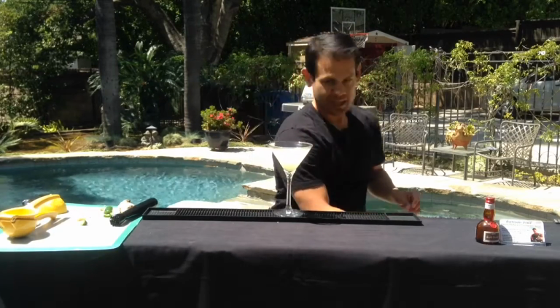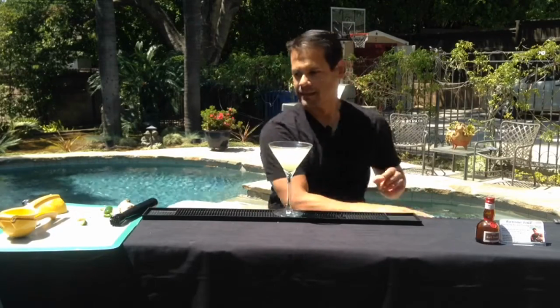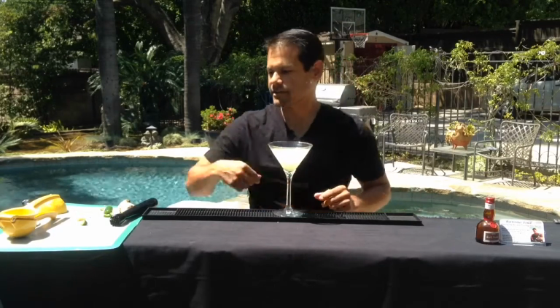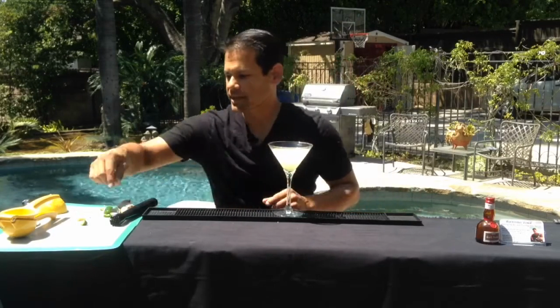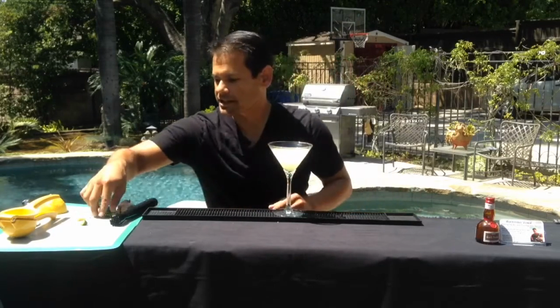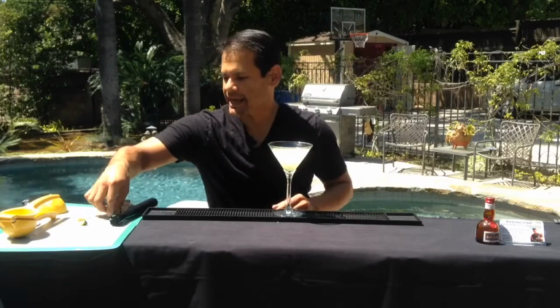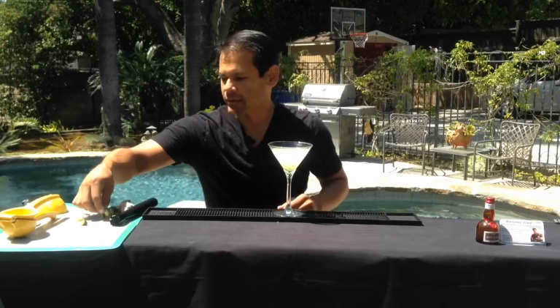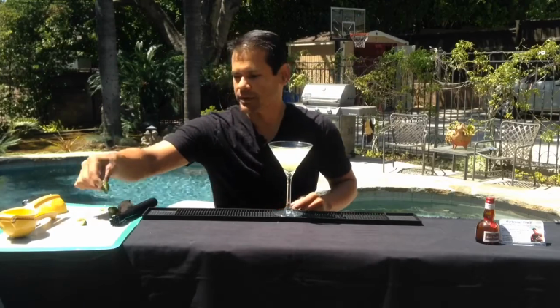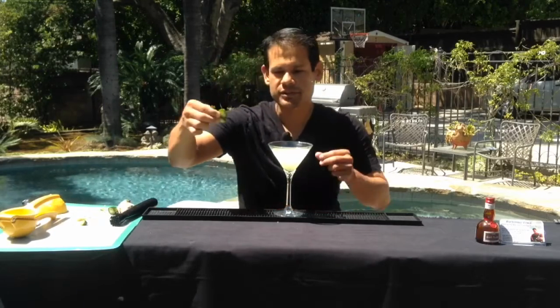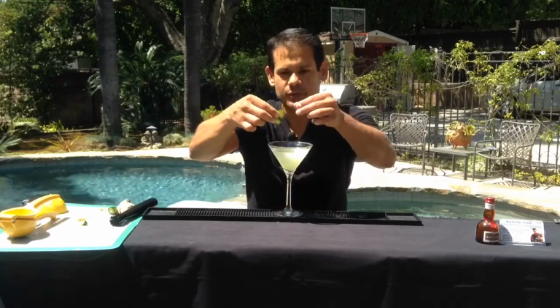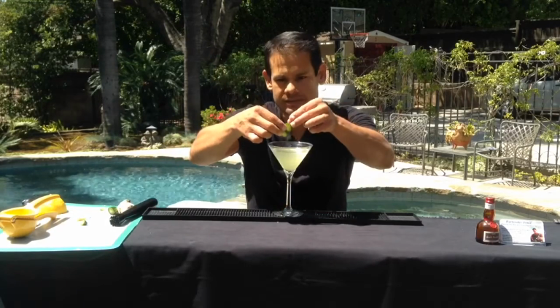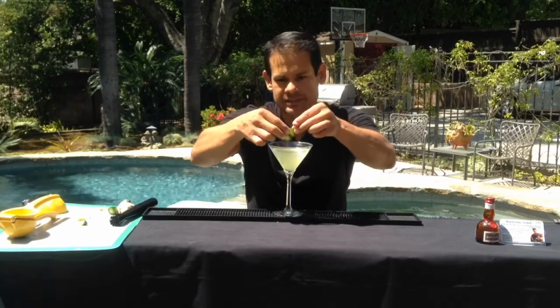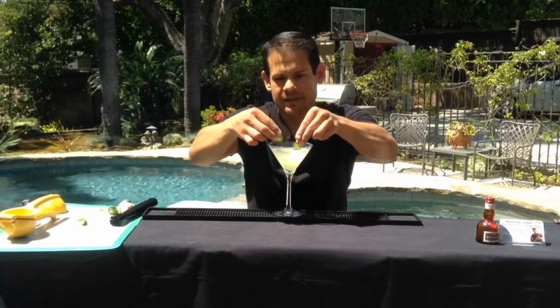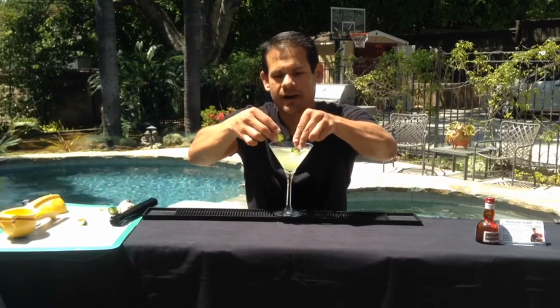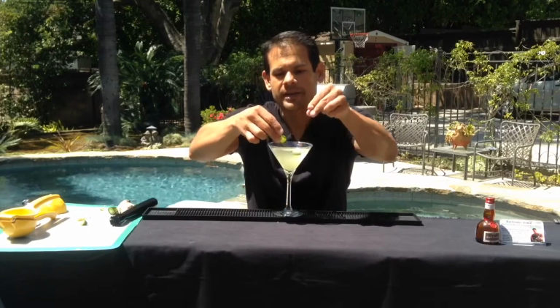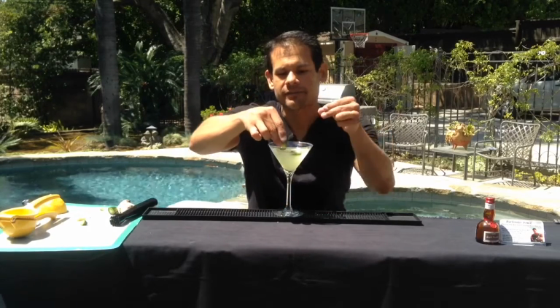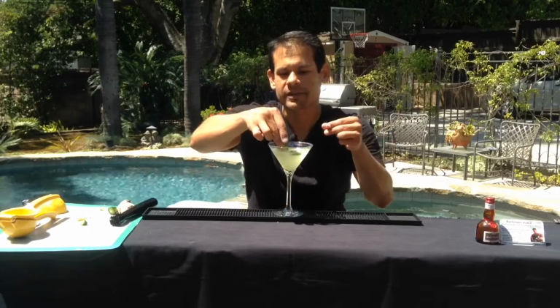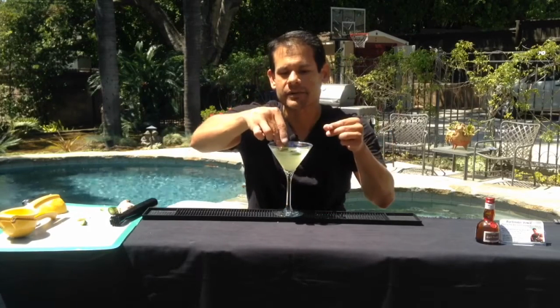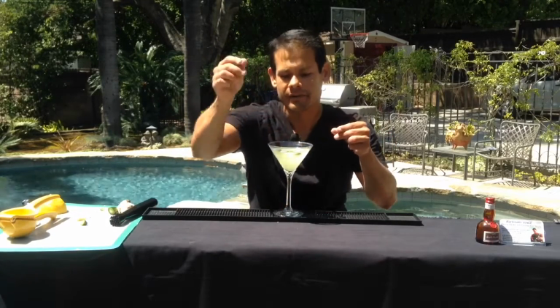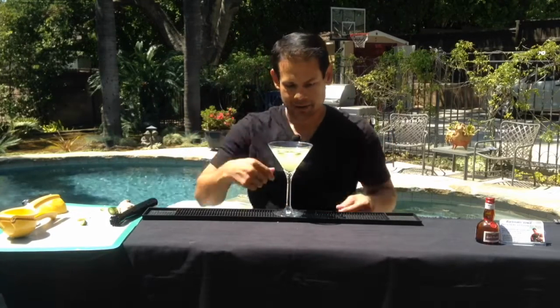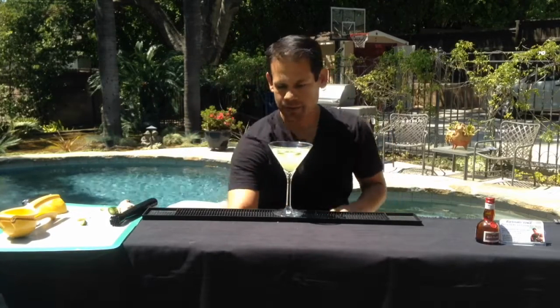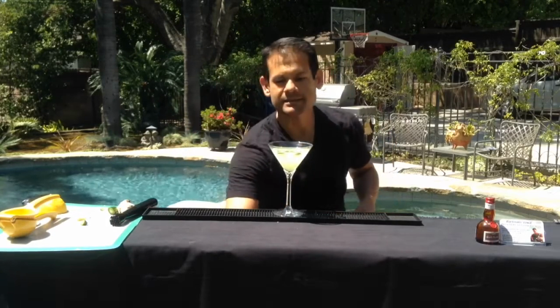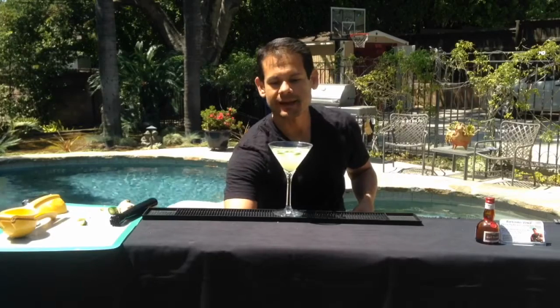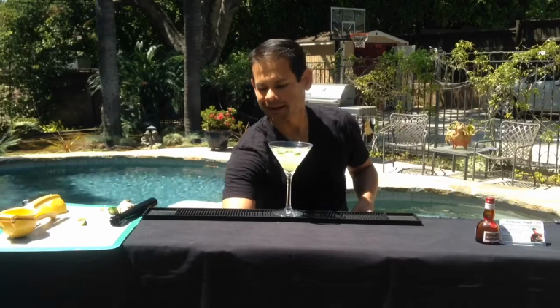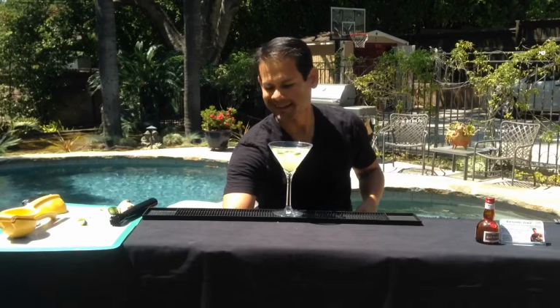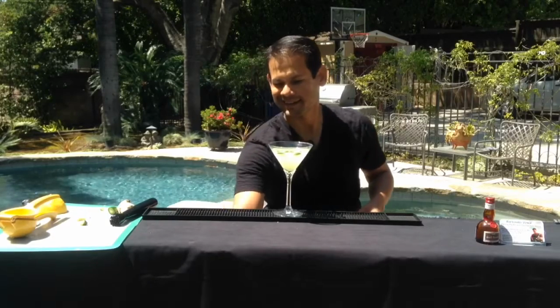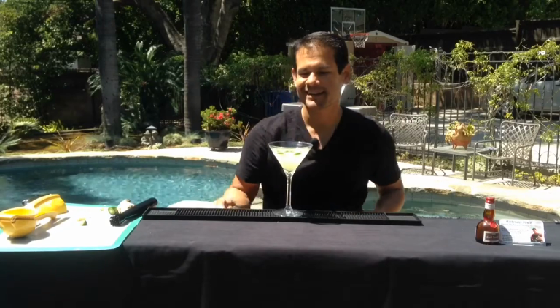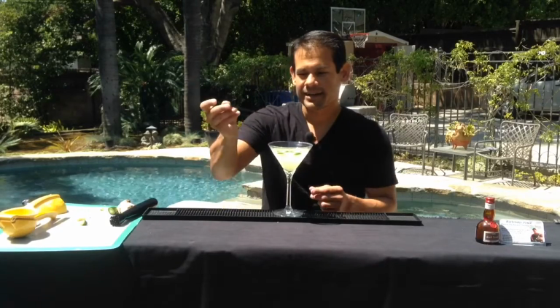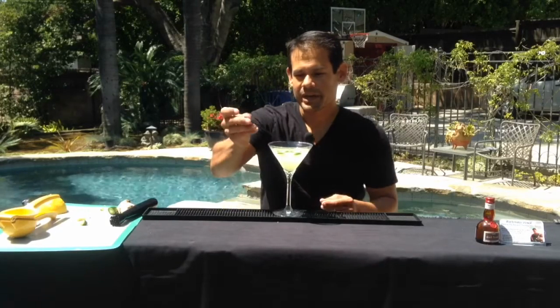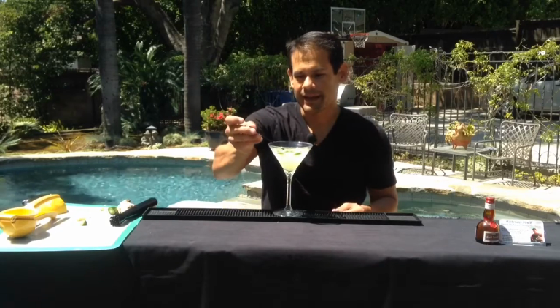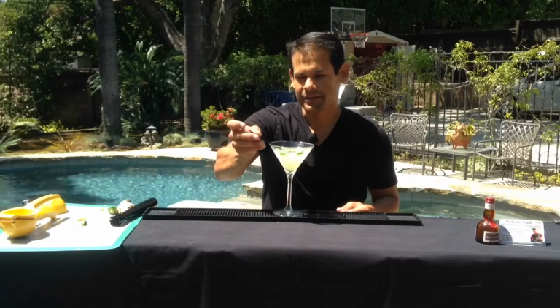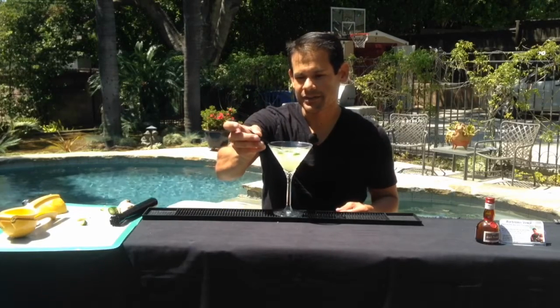Then for a little bit of garnish, I like to add one or two wheels of jalapeño to float right inside there. We're going to add our straw.